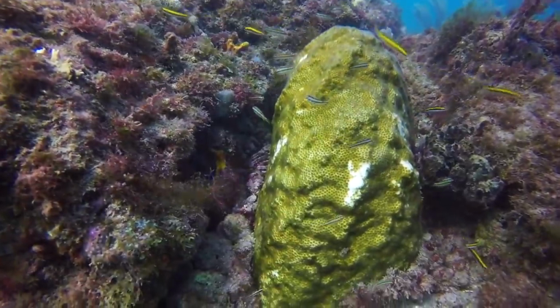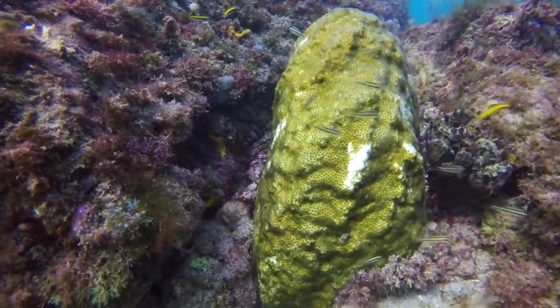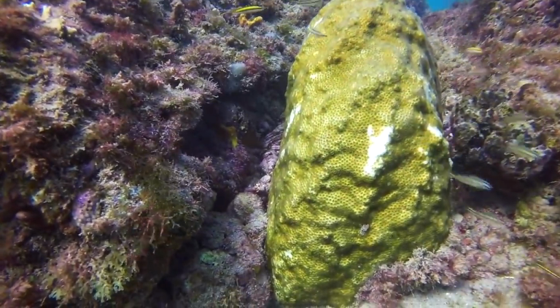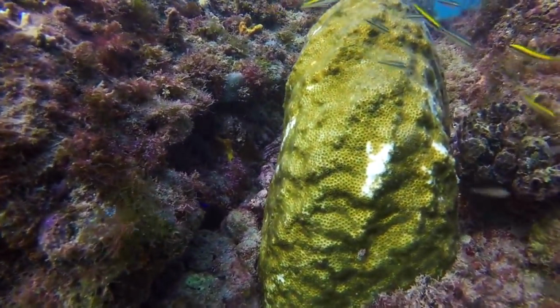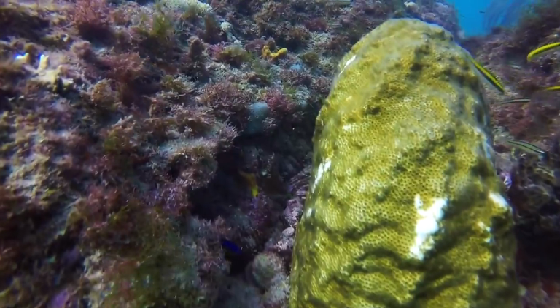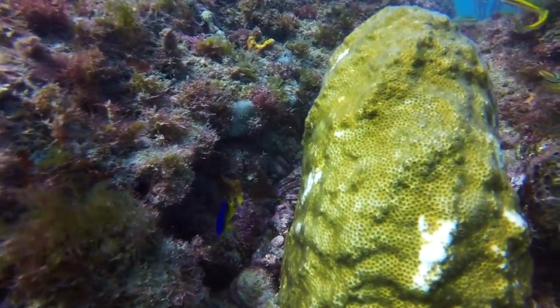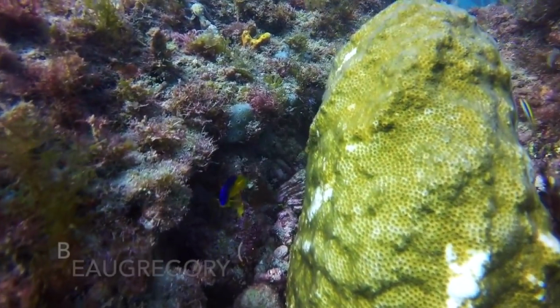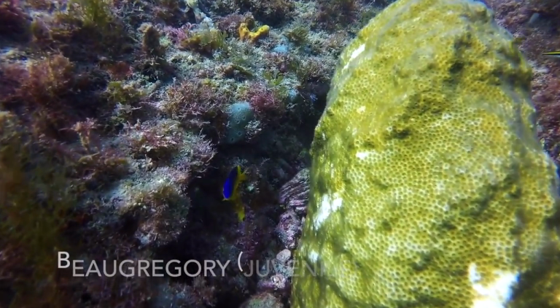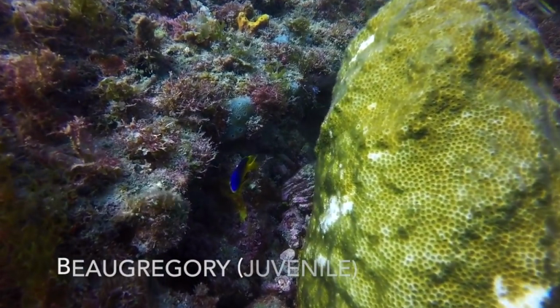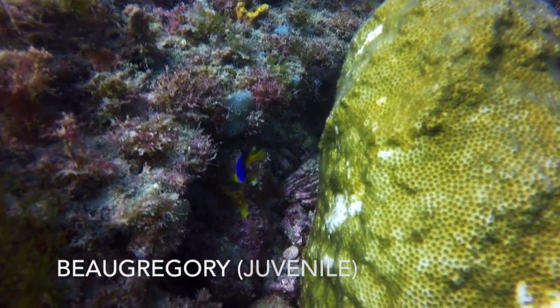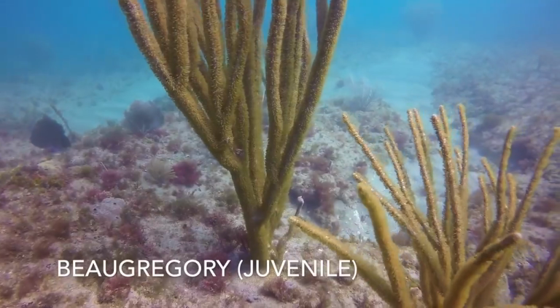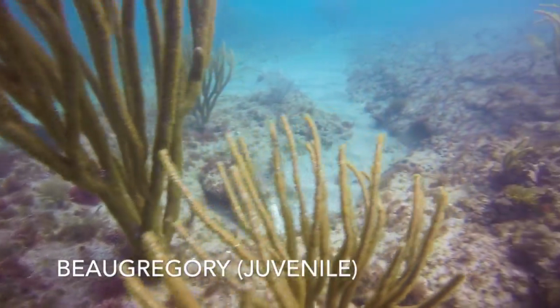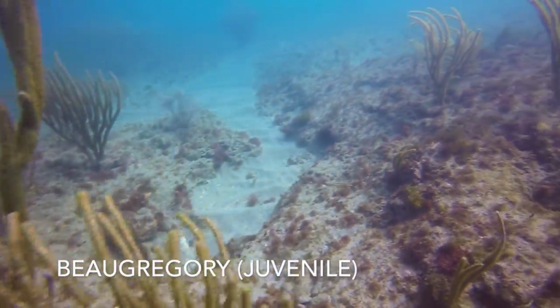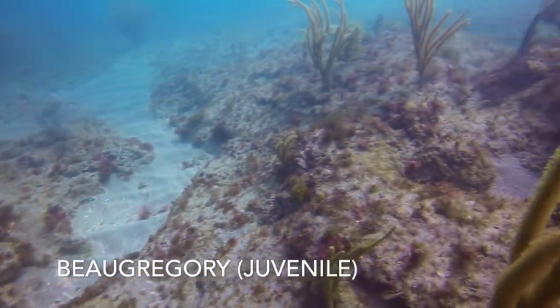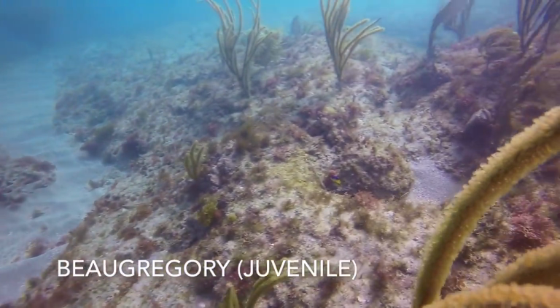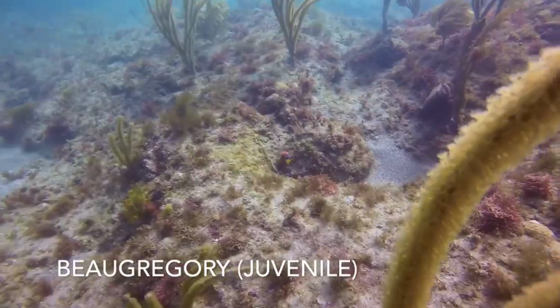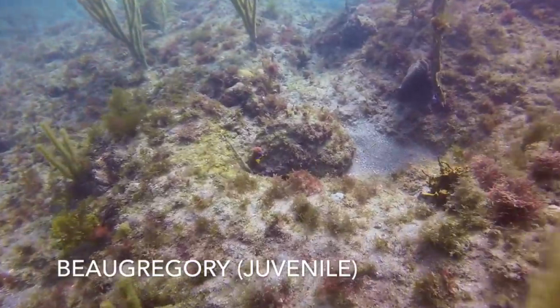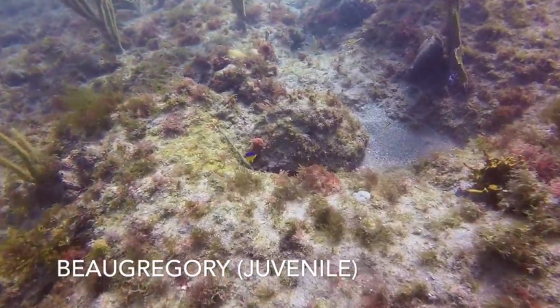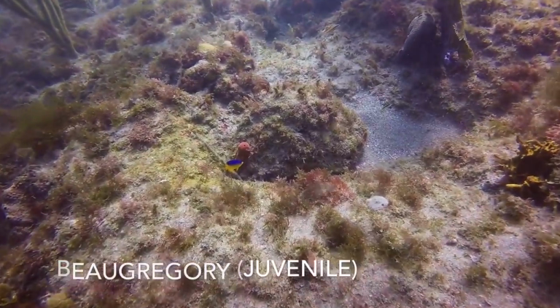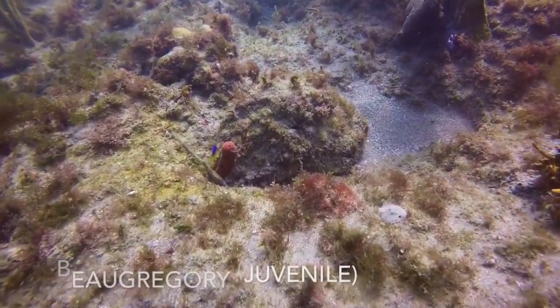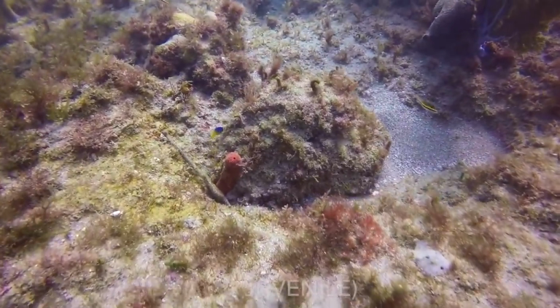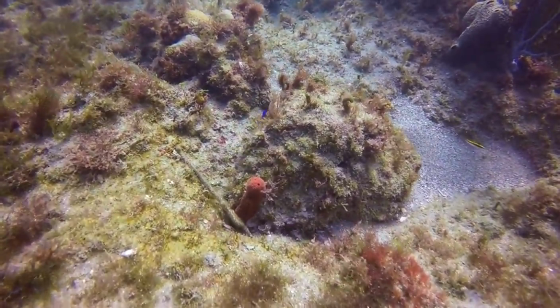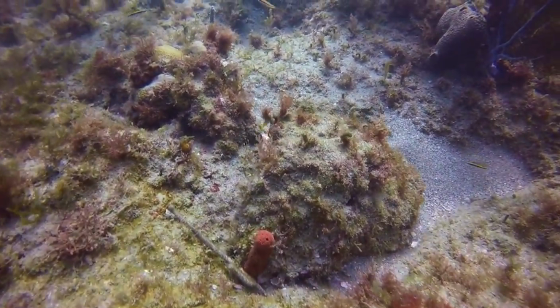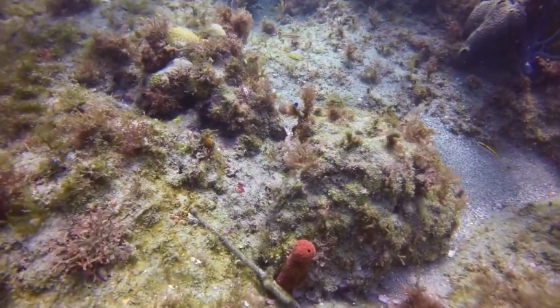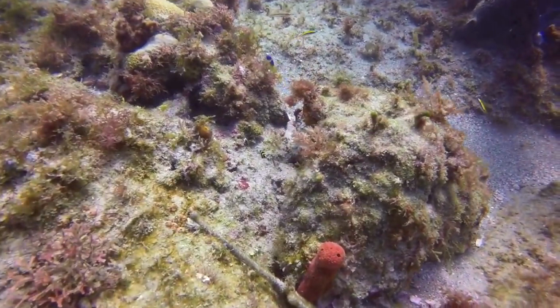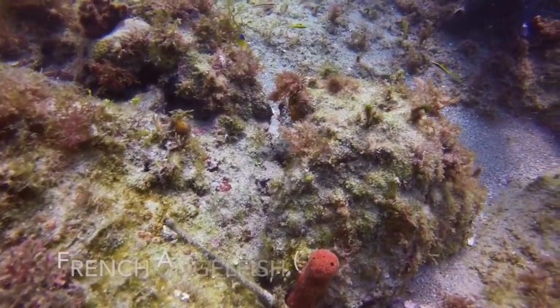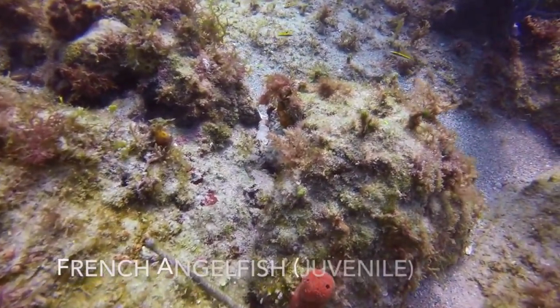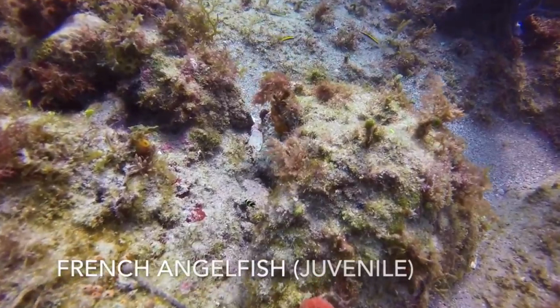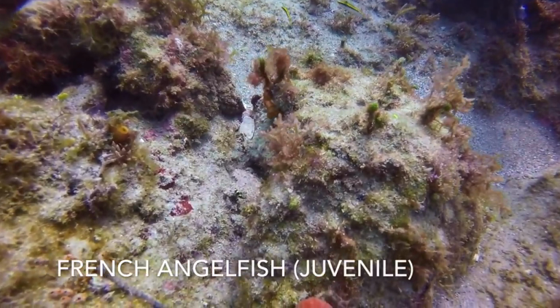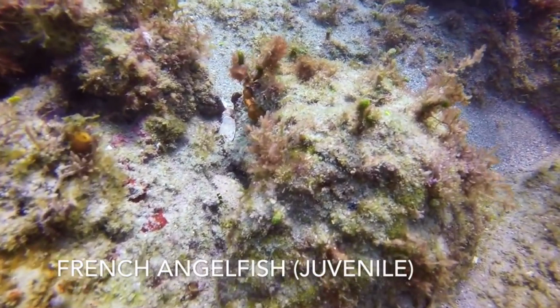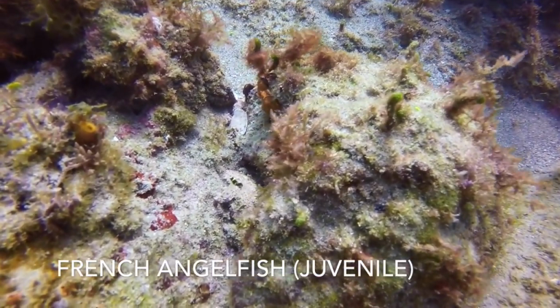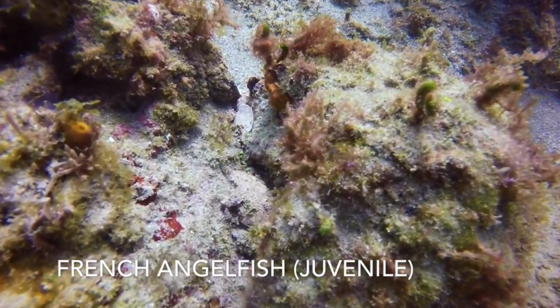Hiding here is a Beau Gregory. Like most juvenile damselfish, they exhibit very vibrant colors. Here we have one accompanied by a very small juvenile French angelfish.